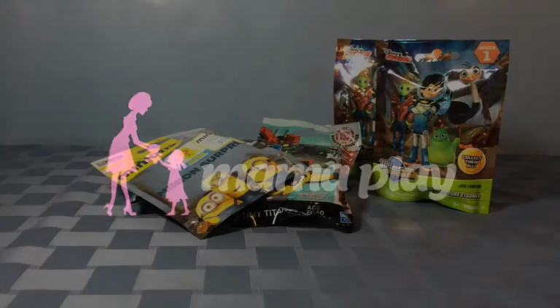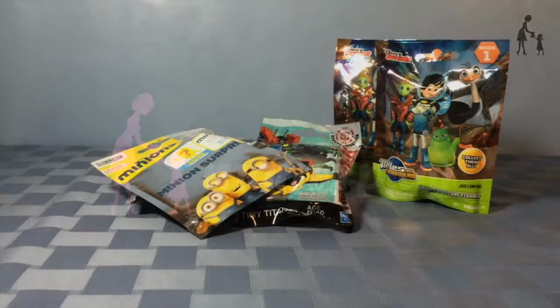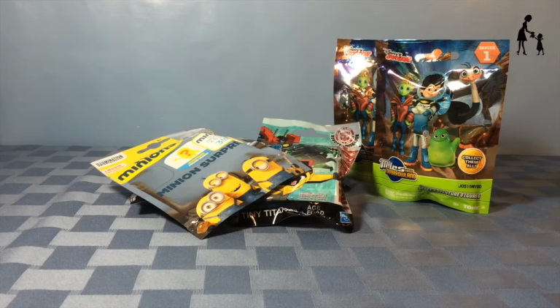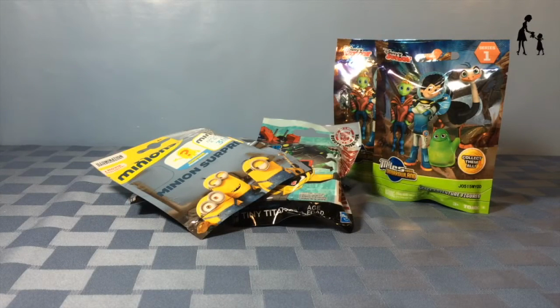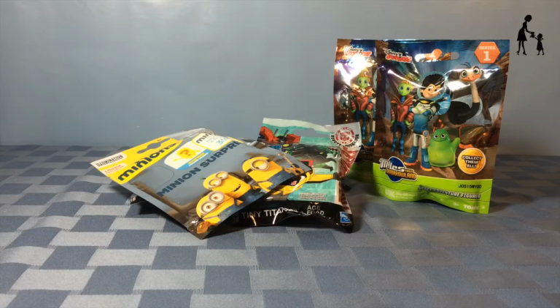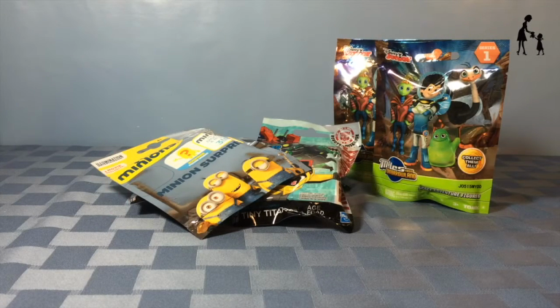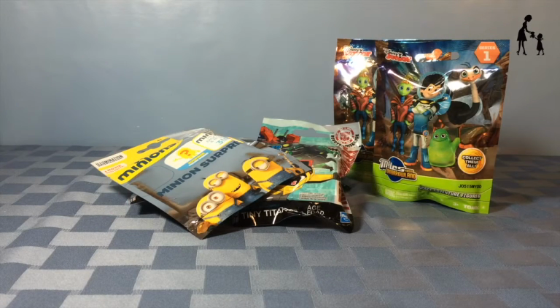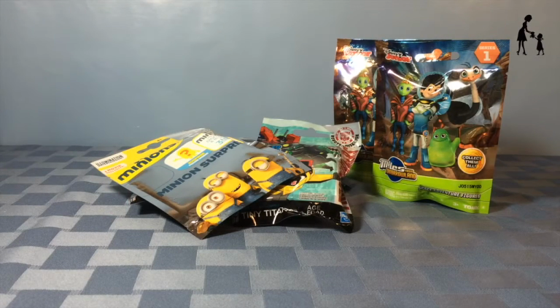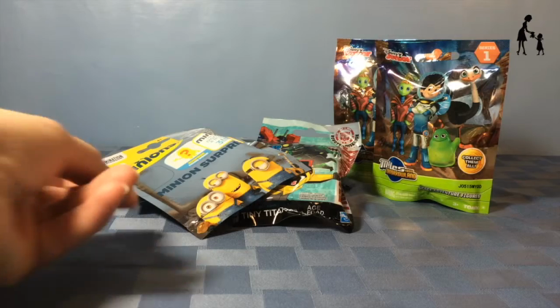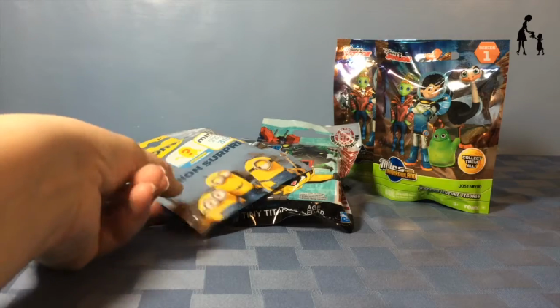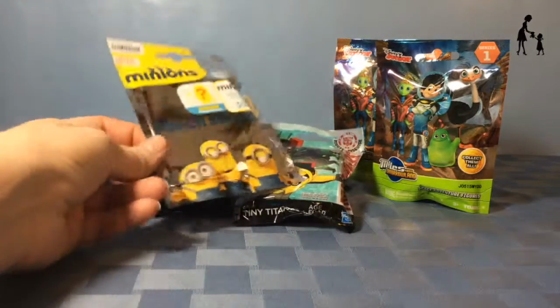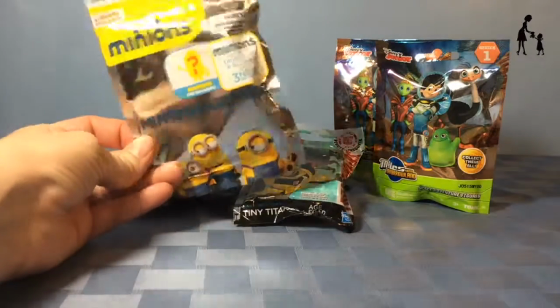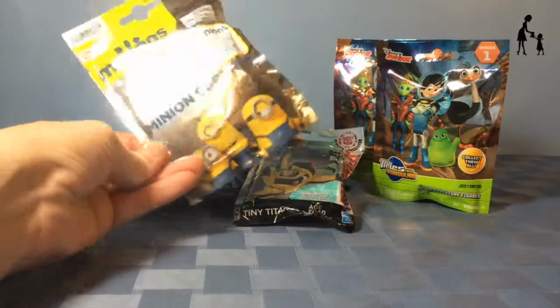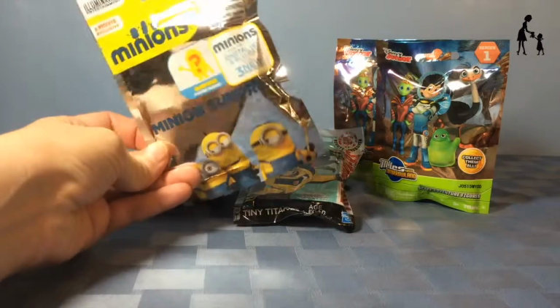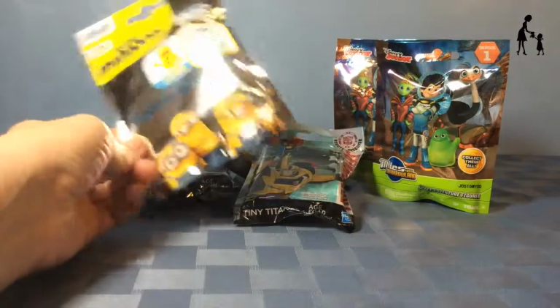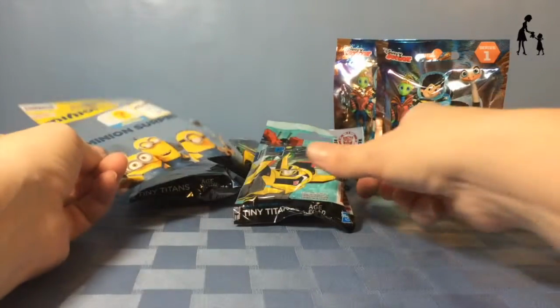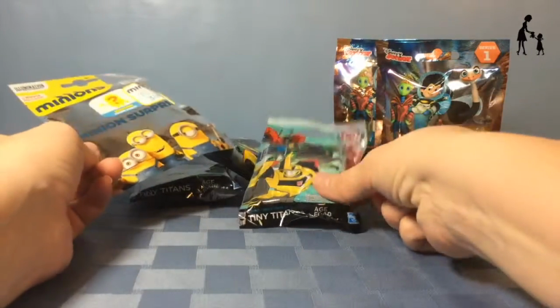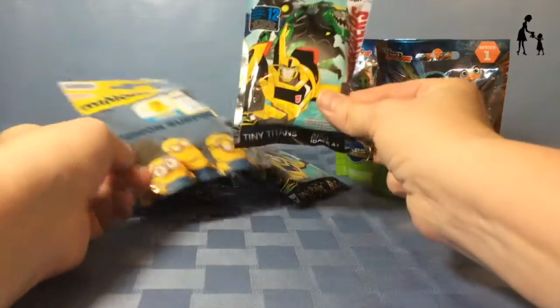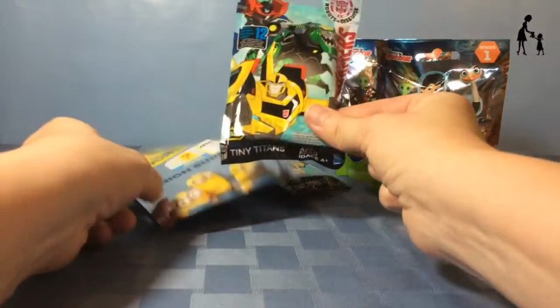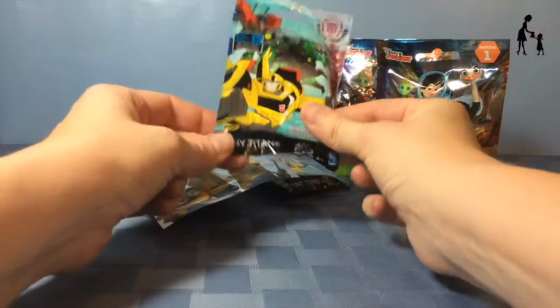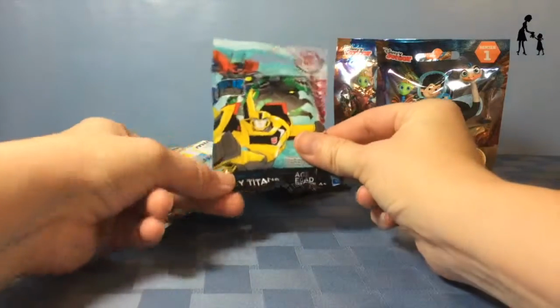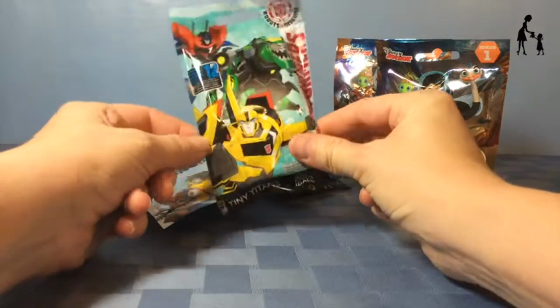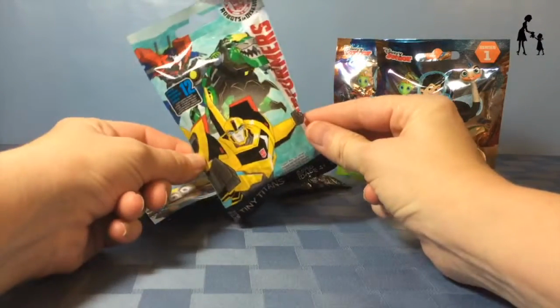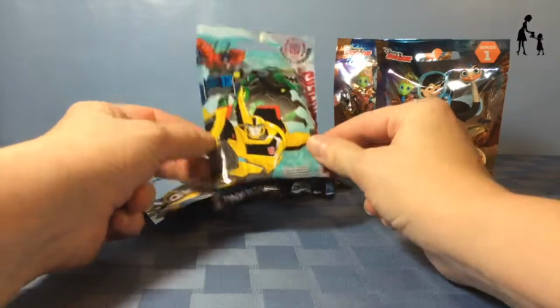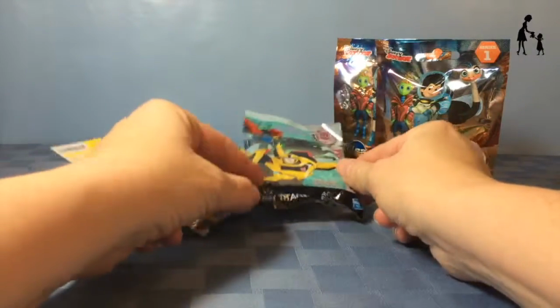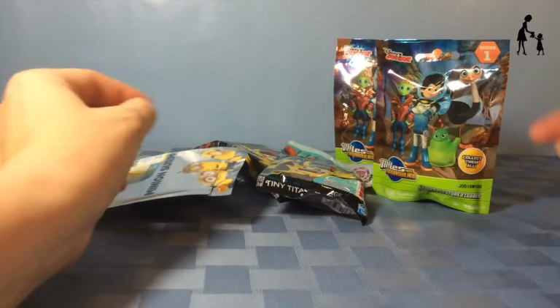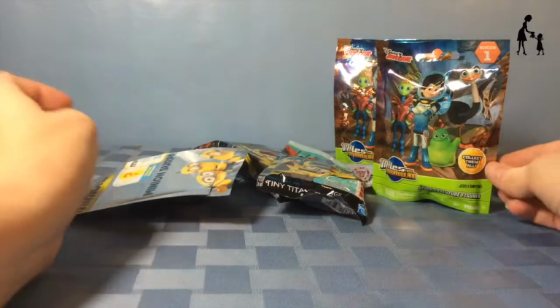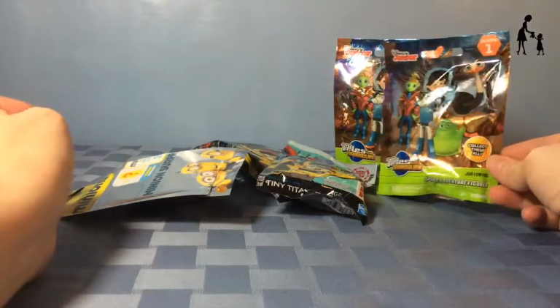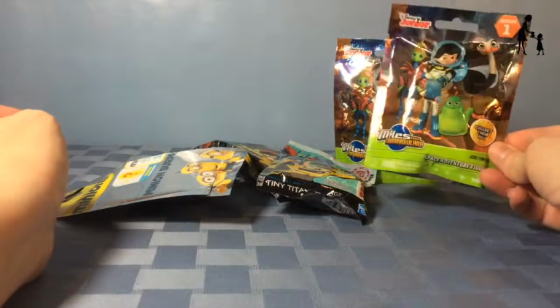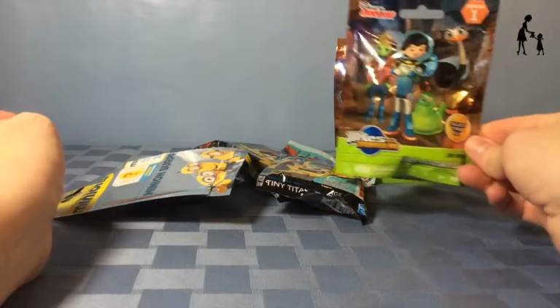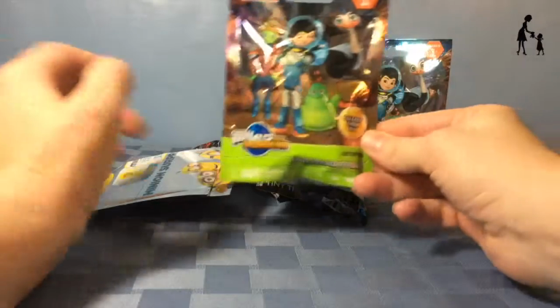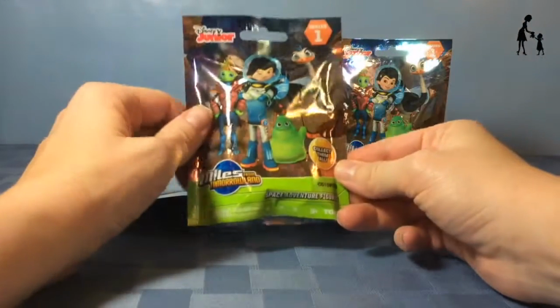Hey everybody, it's Mama Play and today I have six very random blind bags that were just kind of left over. I have one Minions blind bag, three from the Transformers, and two from Miles from Tomorrowland.